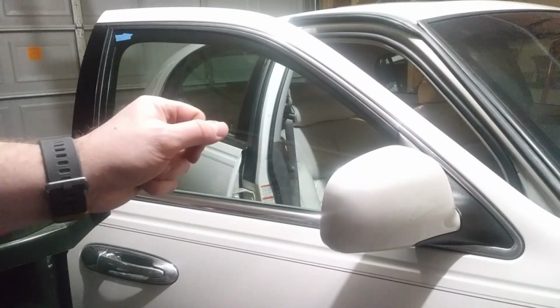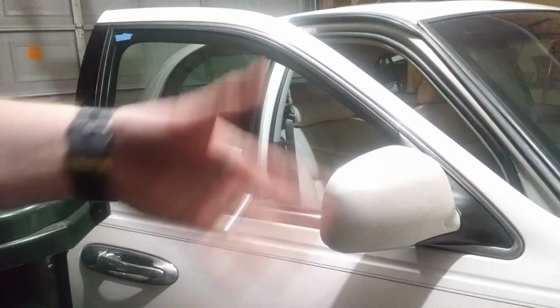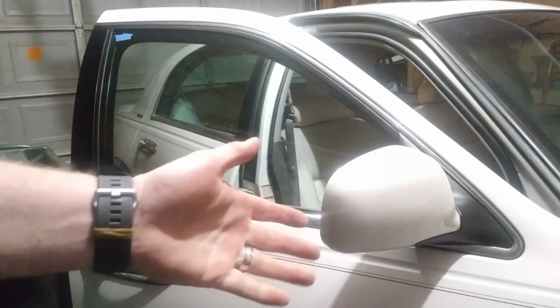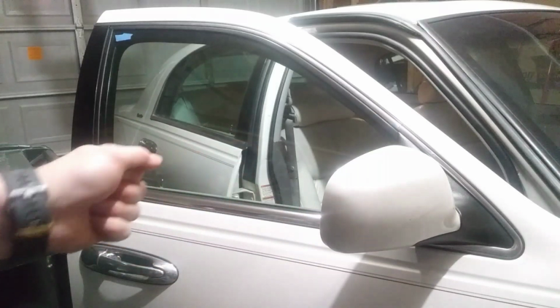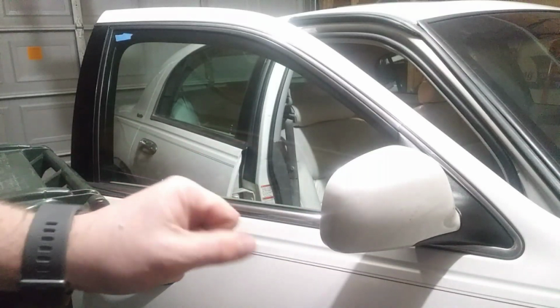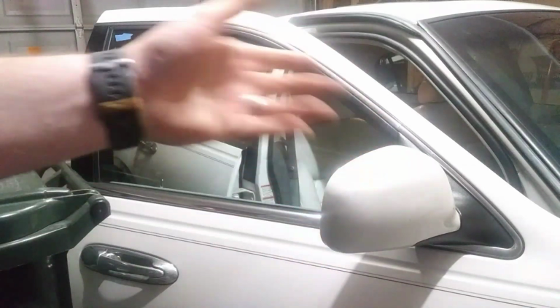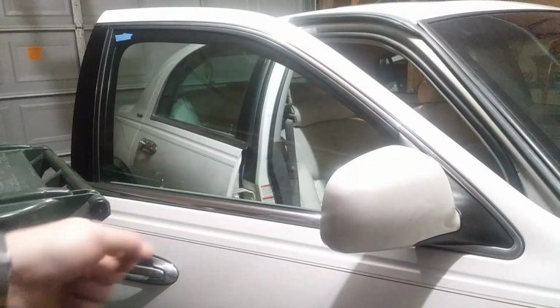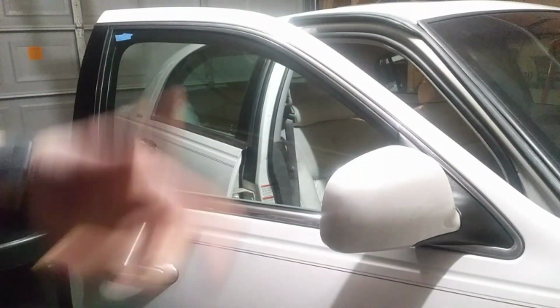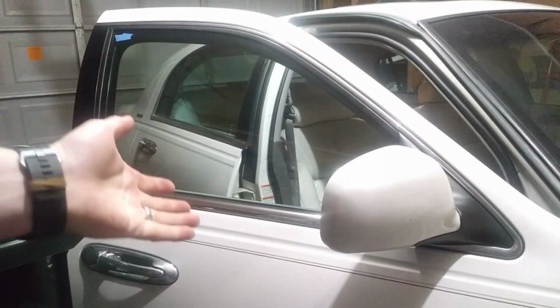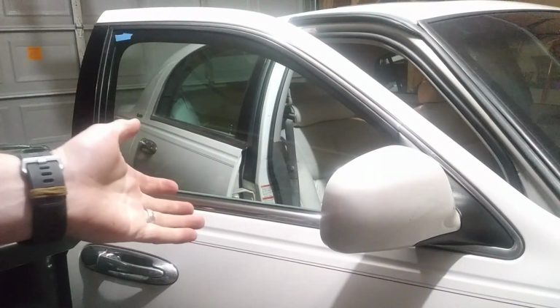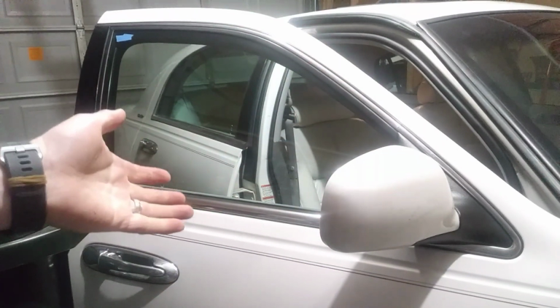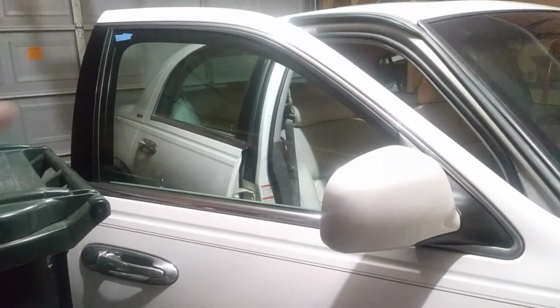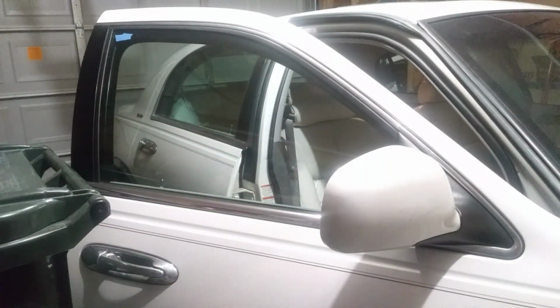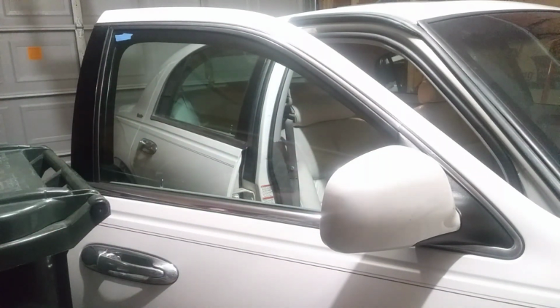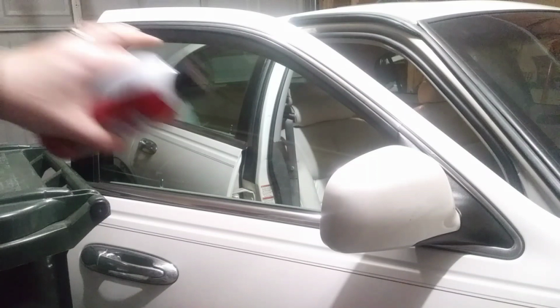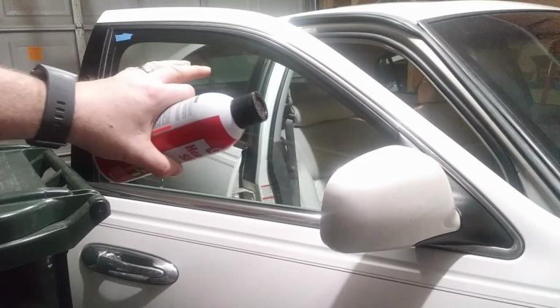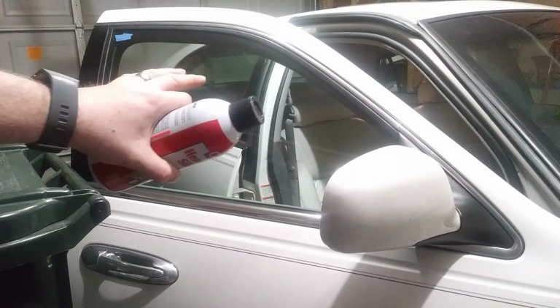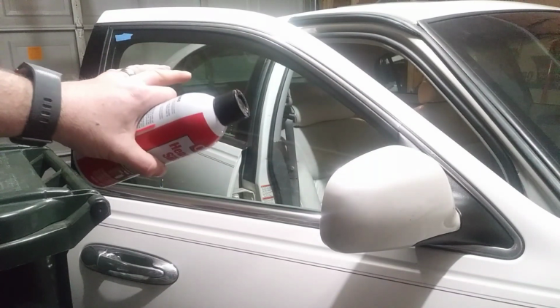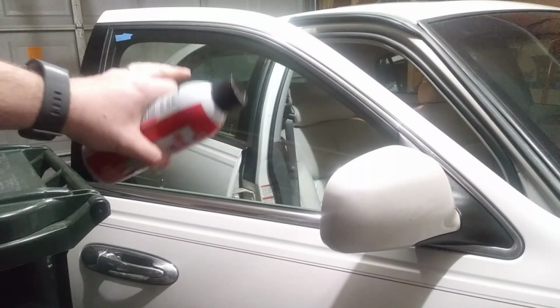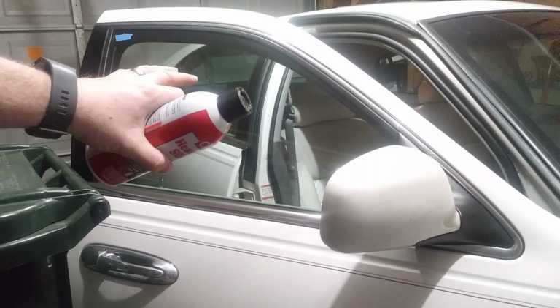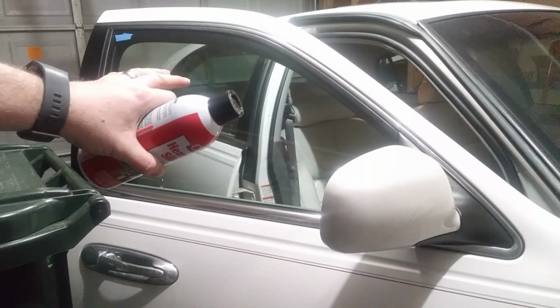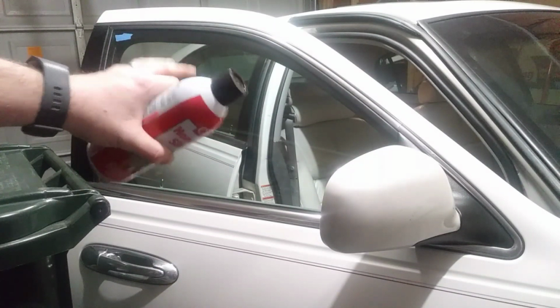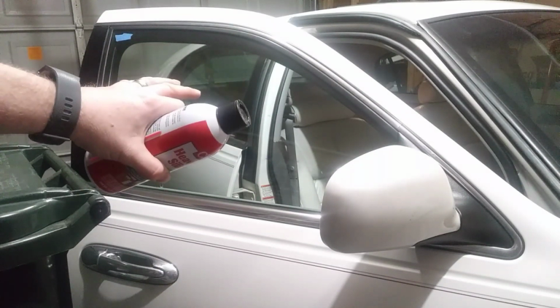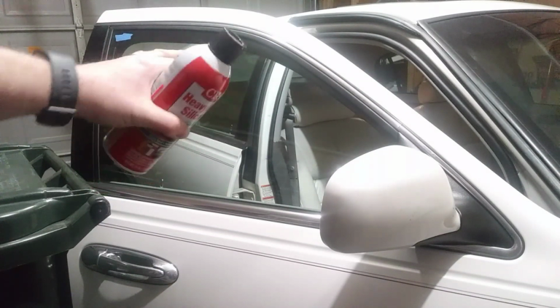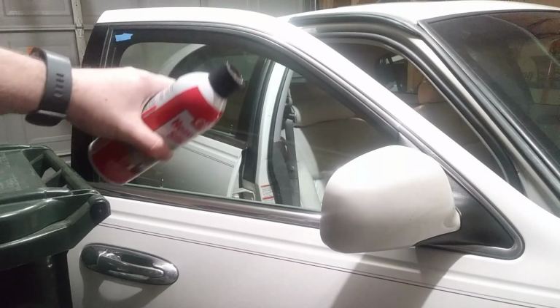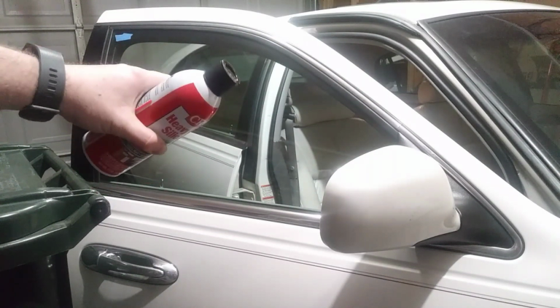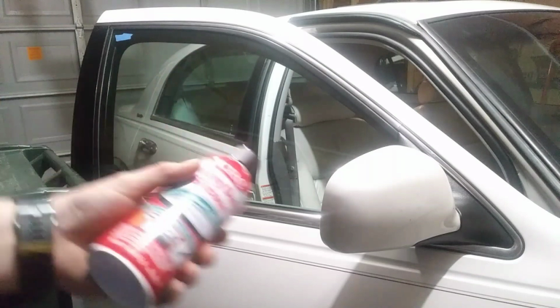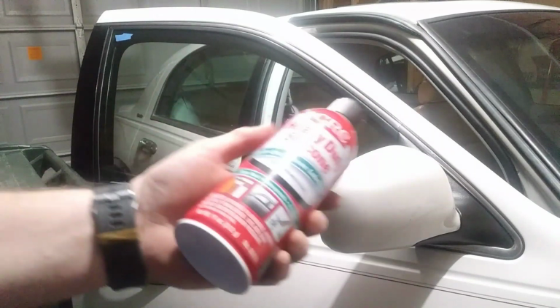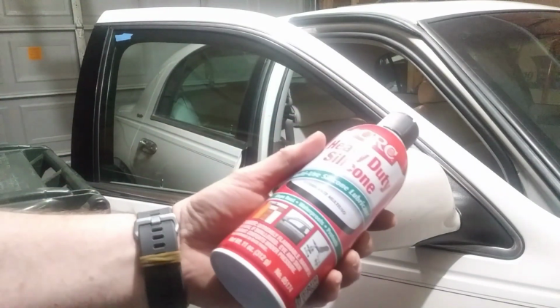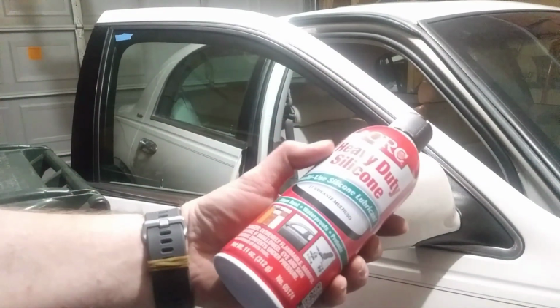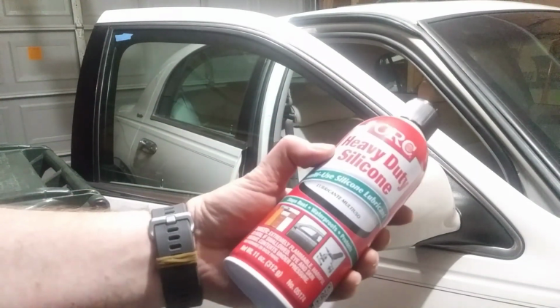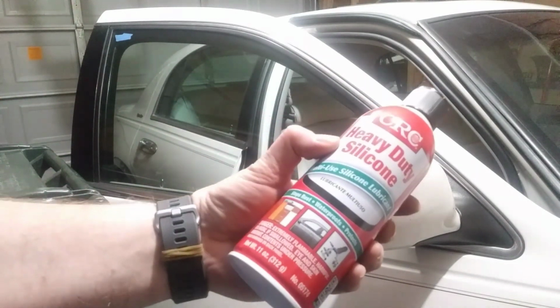Then you'll have to replace that, and that's a big pain and it costs a little bit of money as well. So what I'm going to do today is this particular window is slowing down. I noticed that today when I rolled it down — it barely went down and it barely went back up. But we're going to lube it up a little bit with heavy-duty silicone.